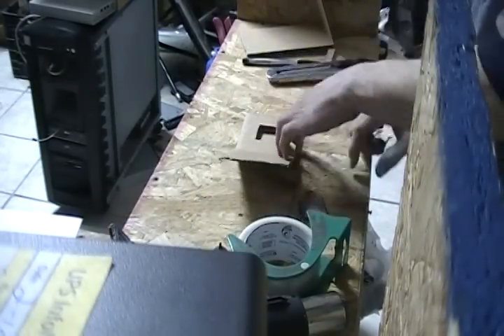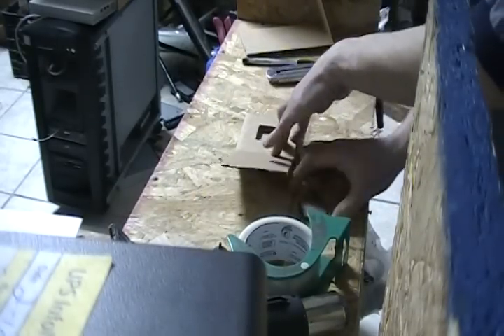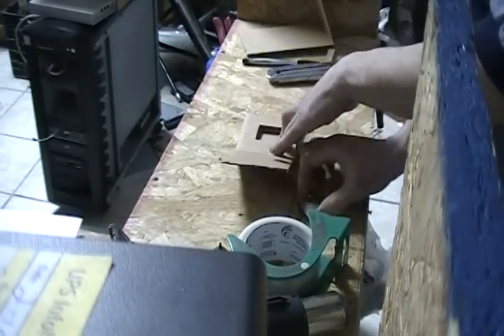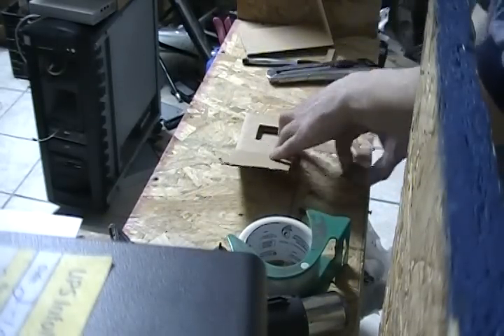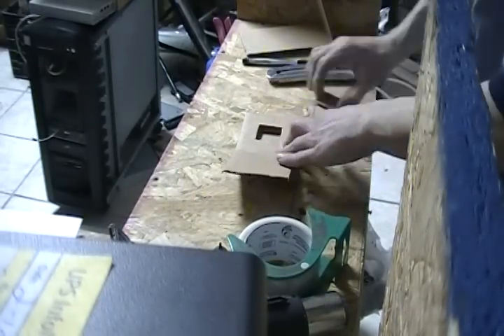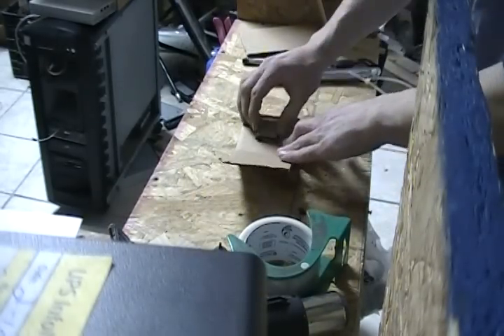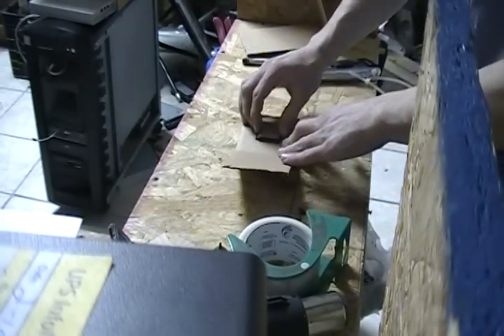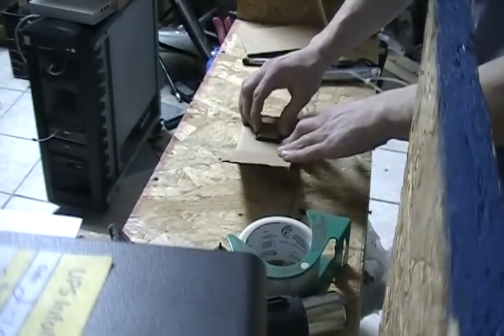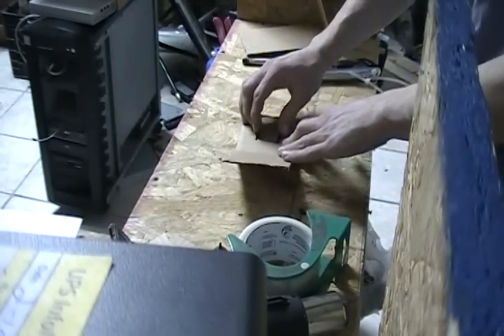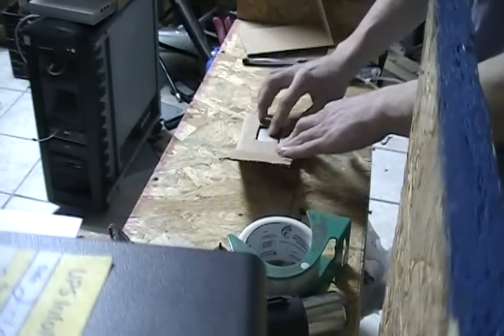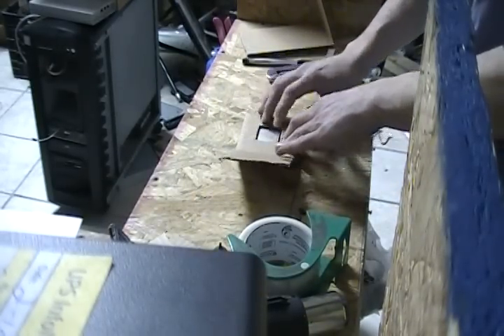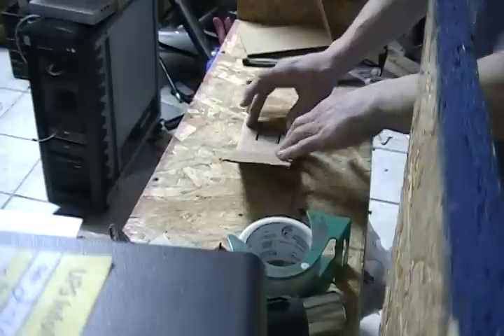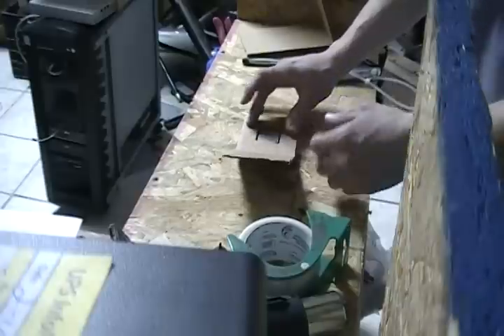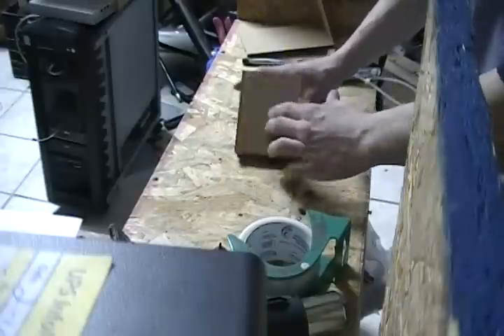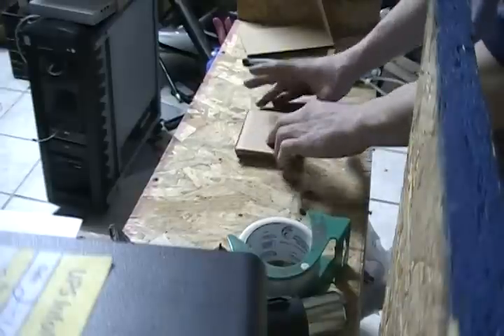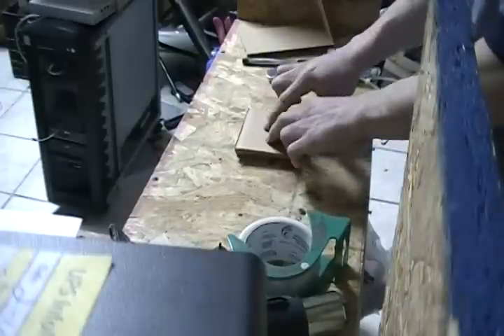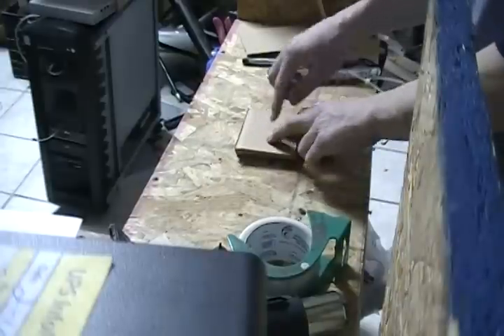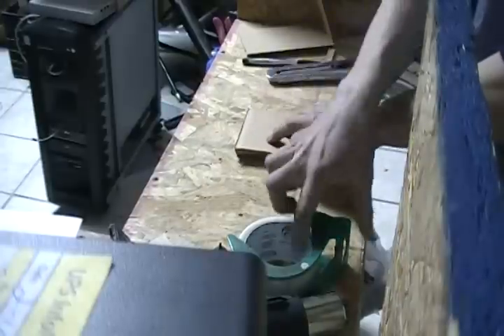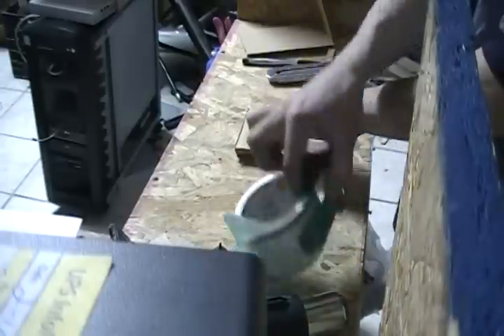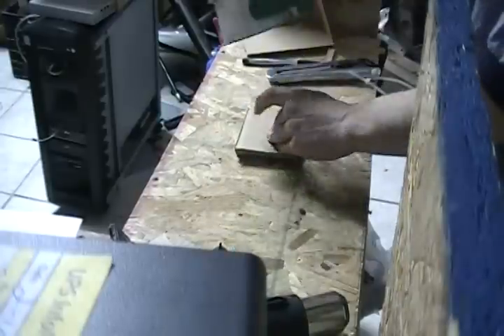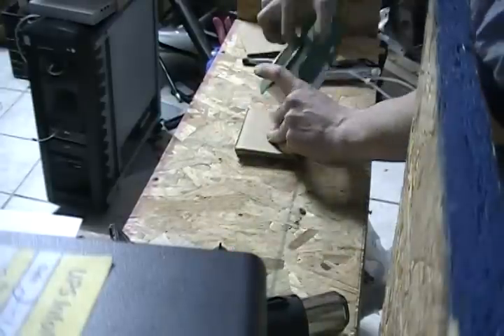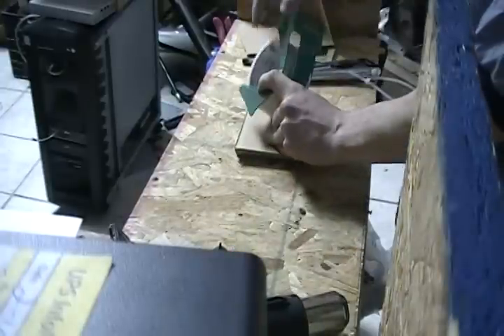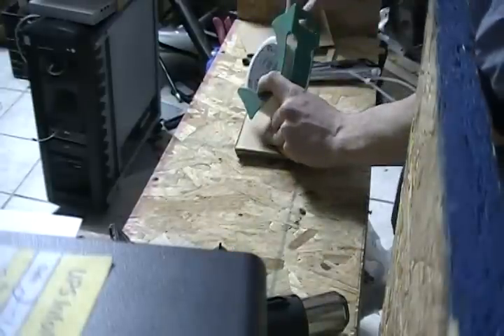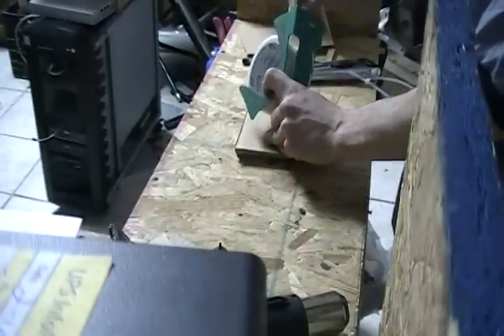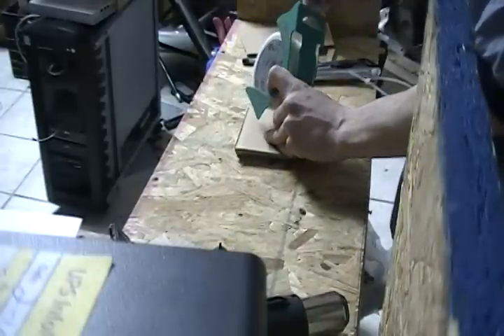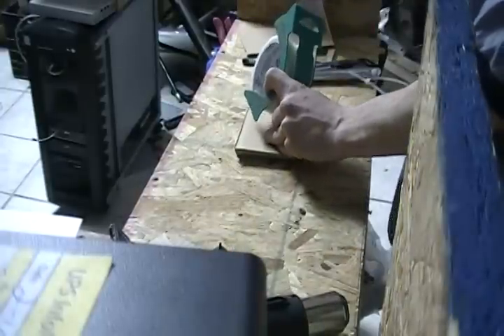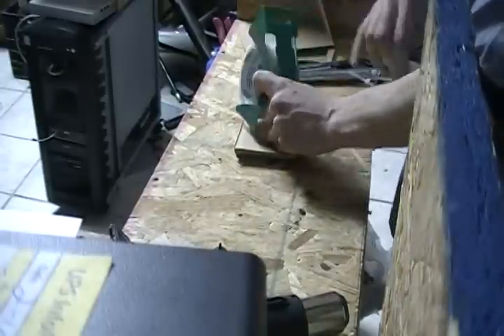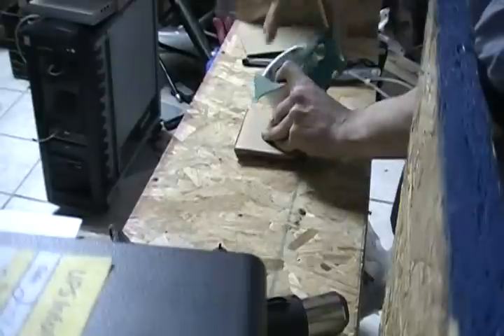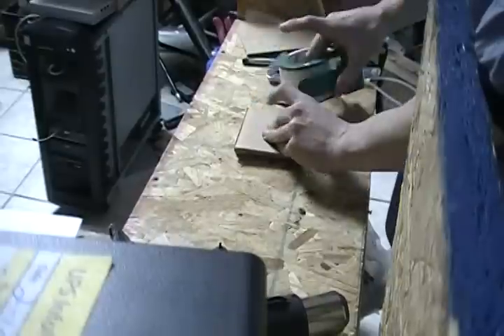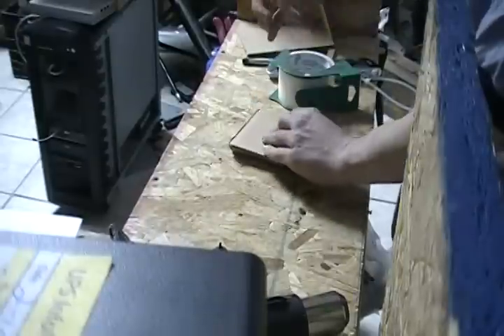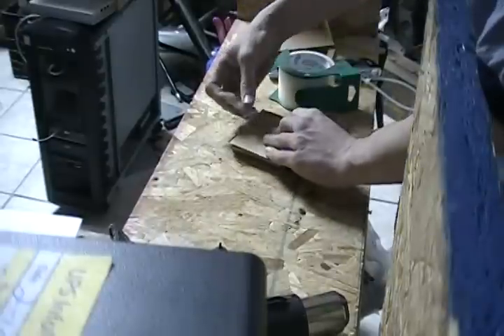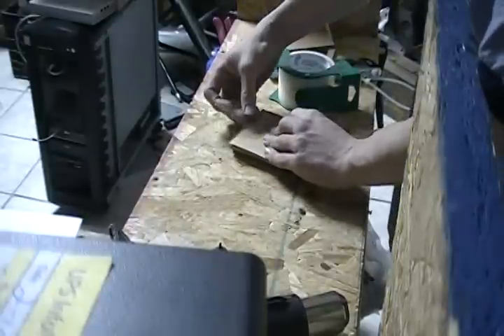Finally, place the processor in the package and hold it closed while taping up the sides. Be careful: if it momentarily opens while packaging, it may pinch pins in between layers of cardboard.